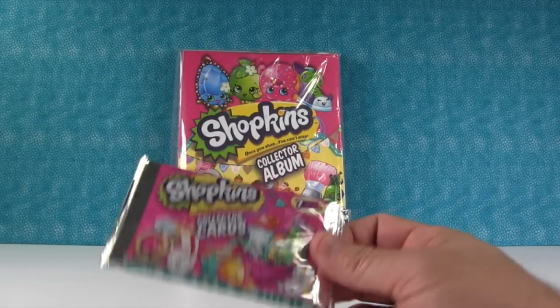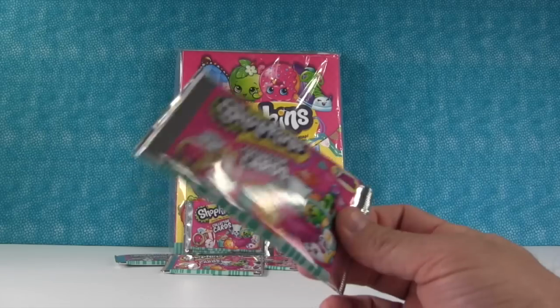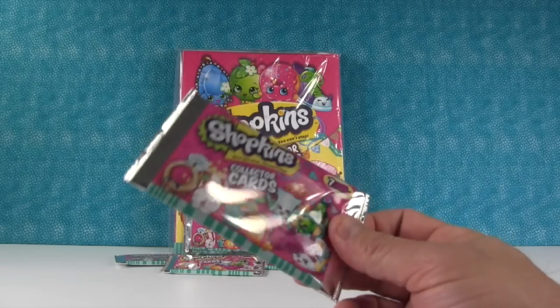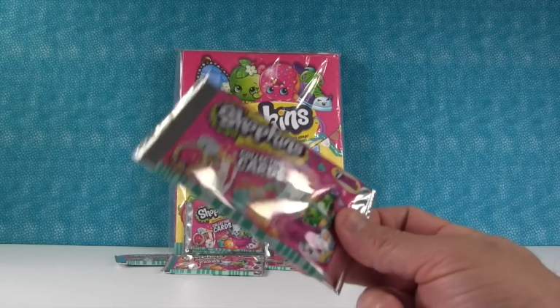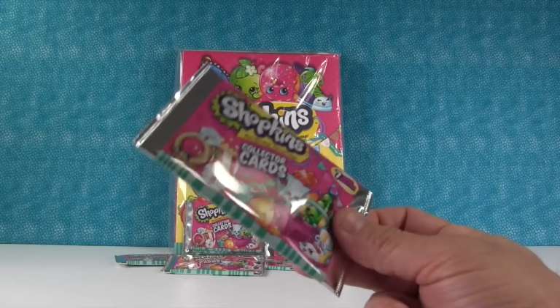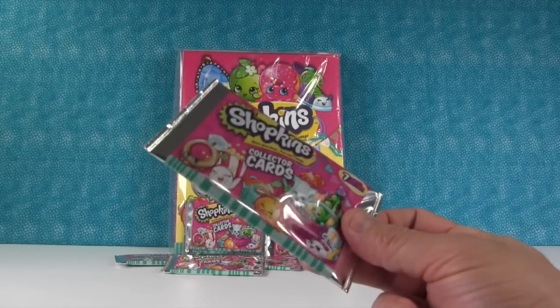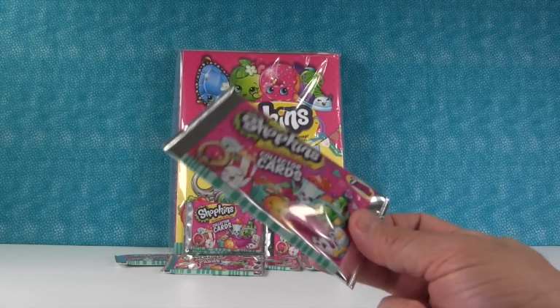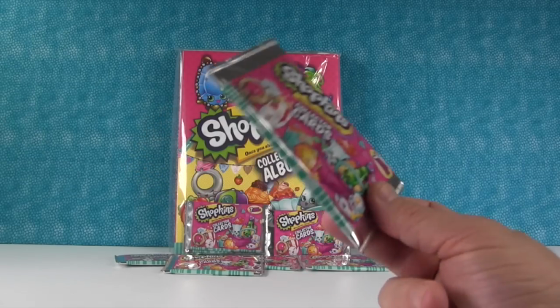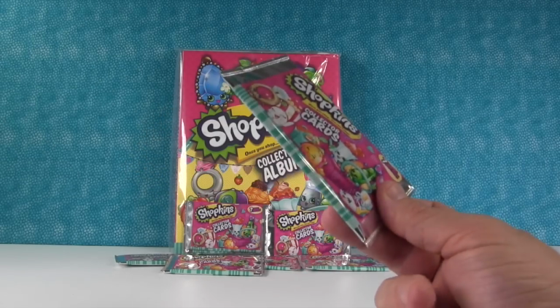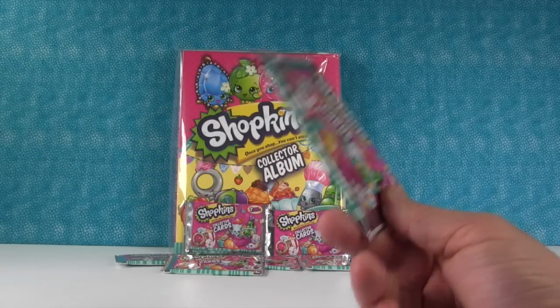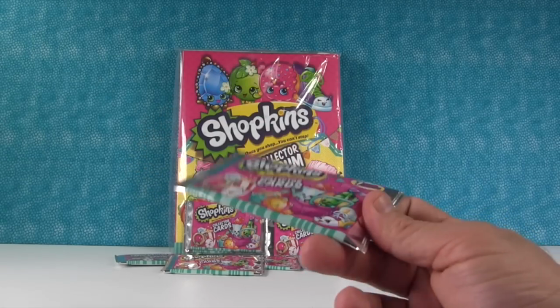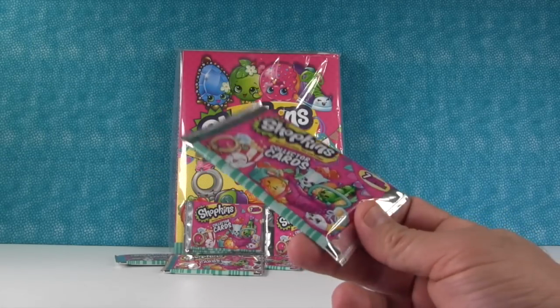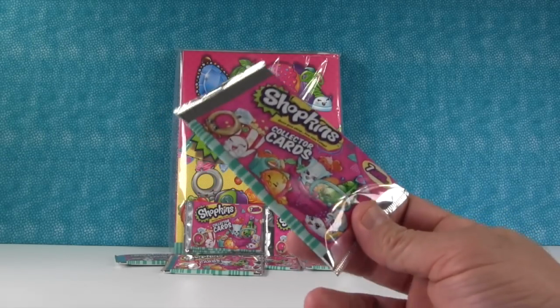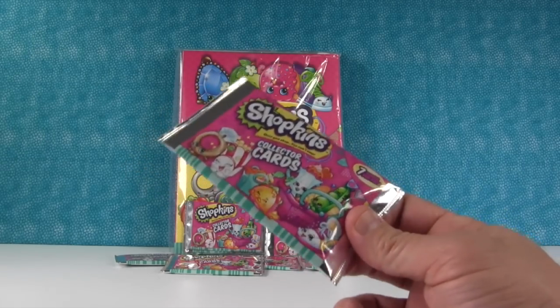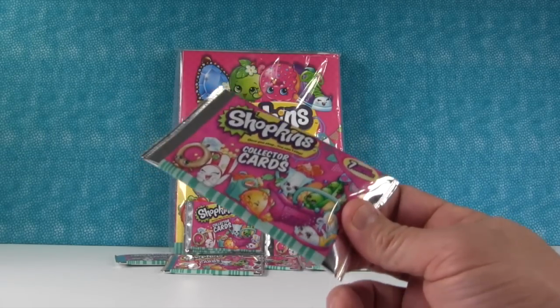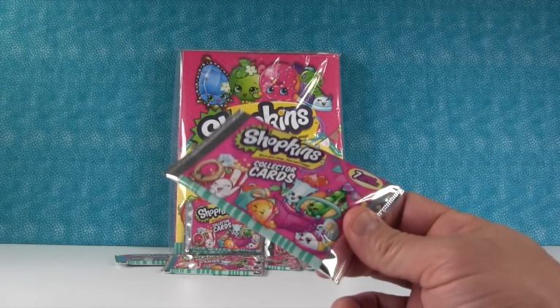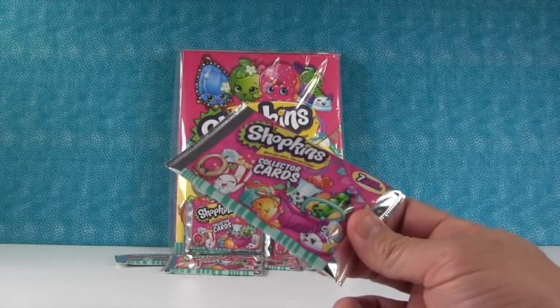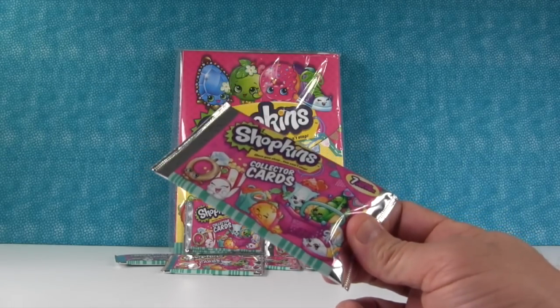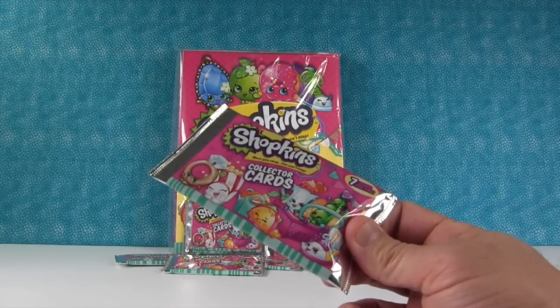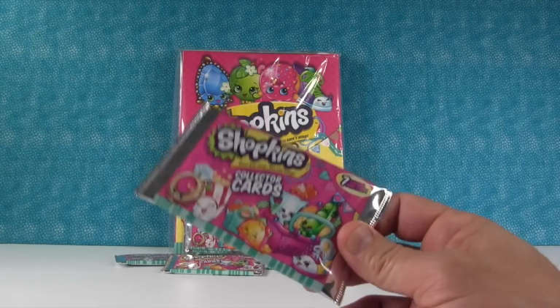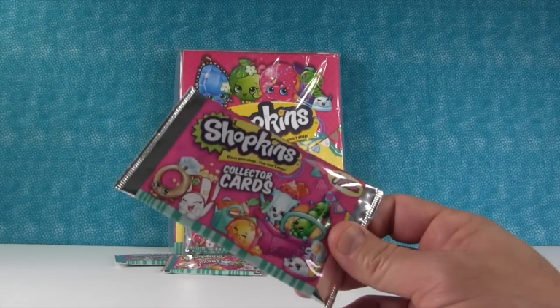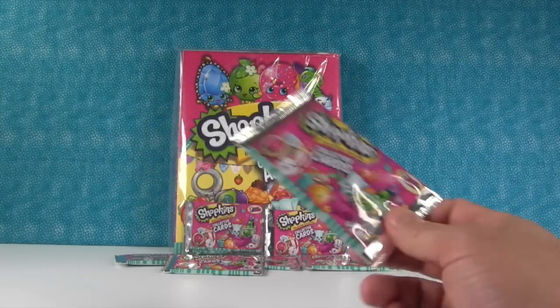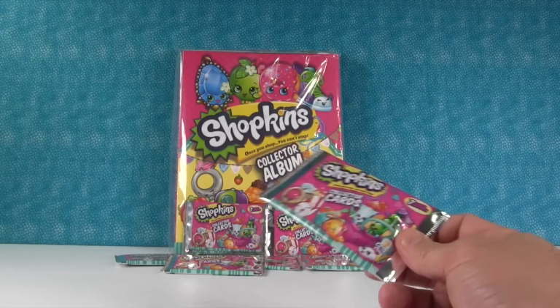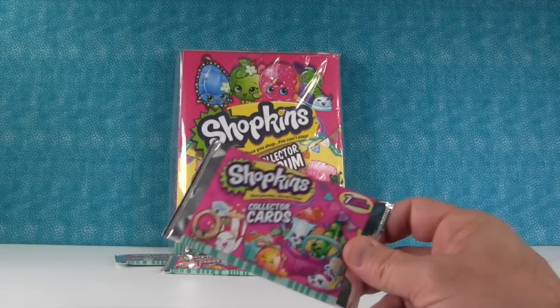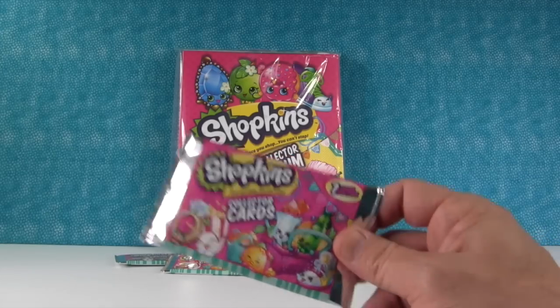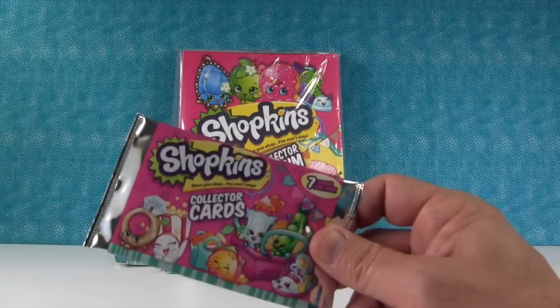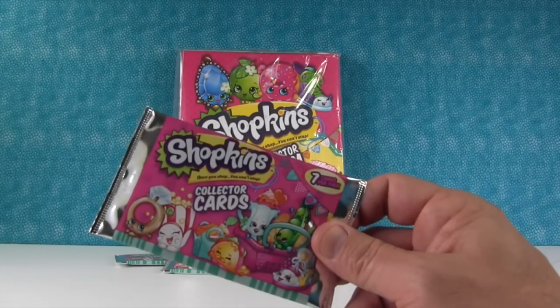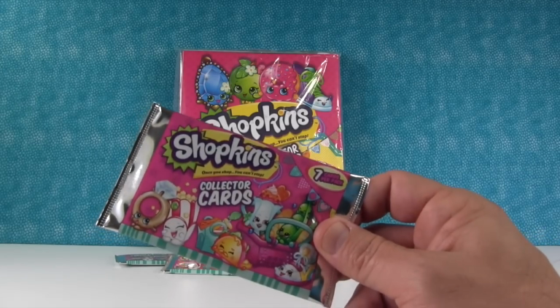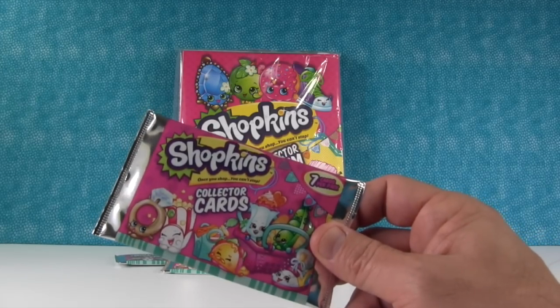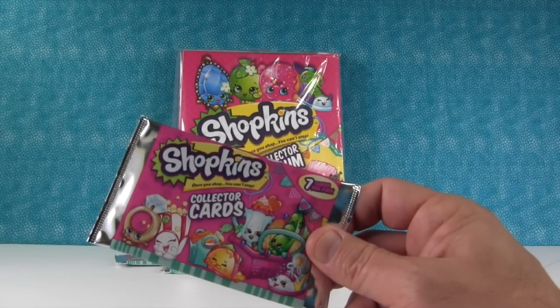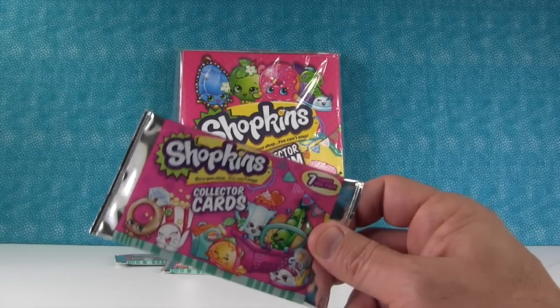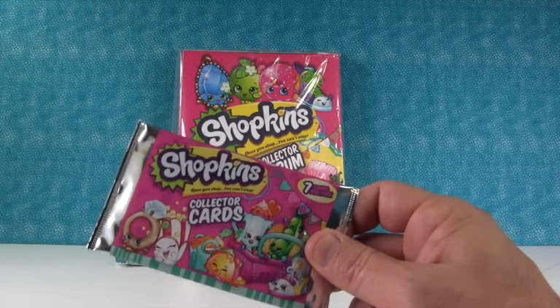Although there was a Season 2 Shopkin in our Series 3. Some of you pointed out they made a mistake and we opened a Danny Danish card, which is a Season 2 Shopkin.